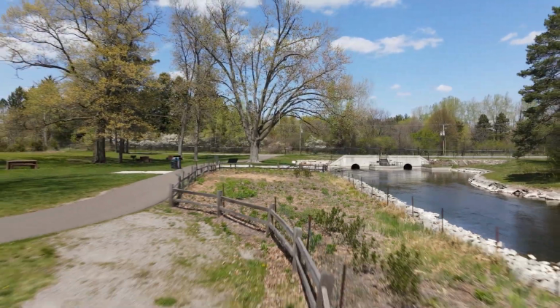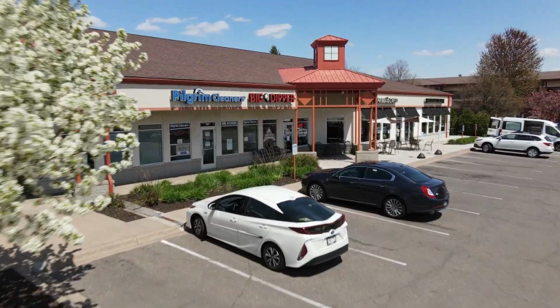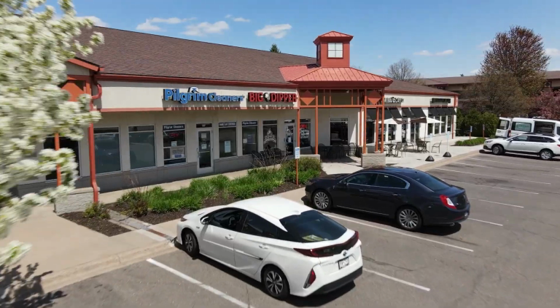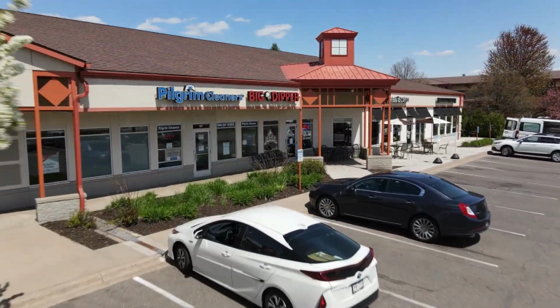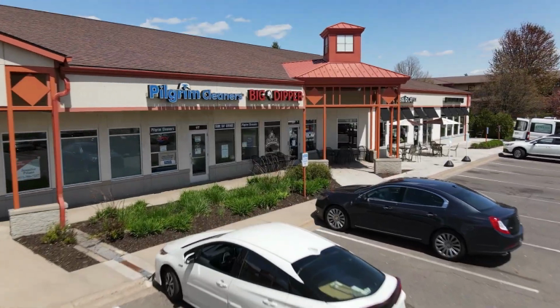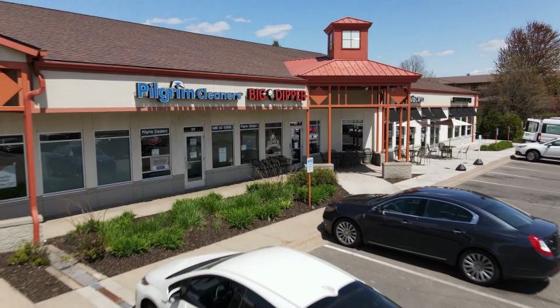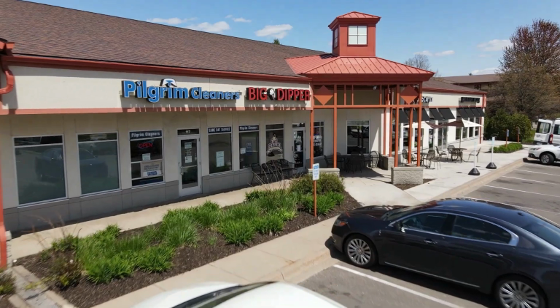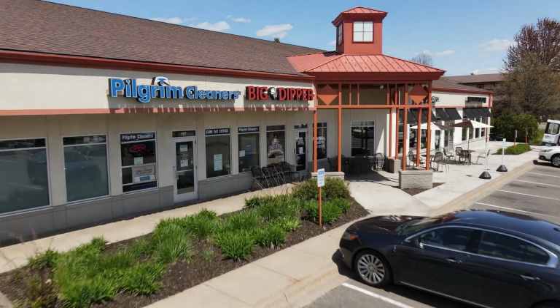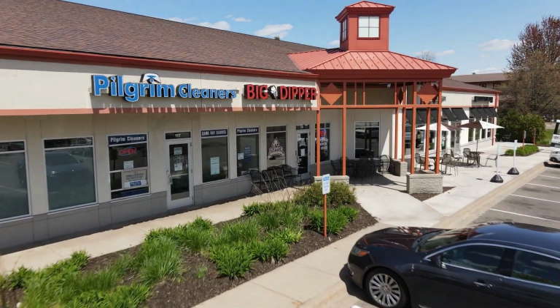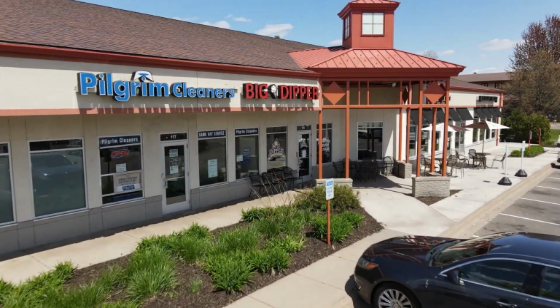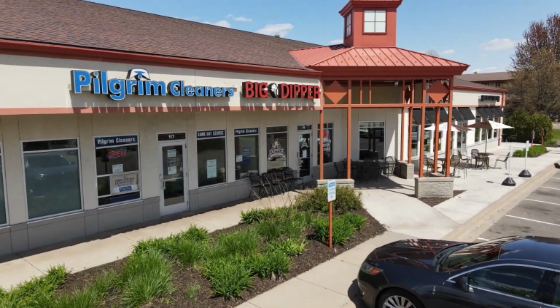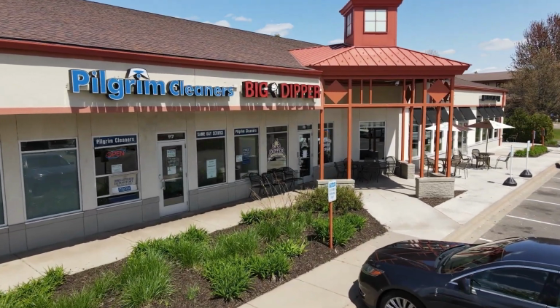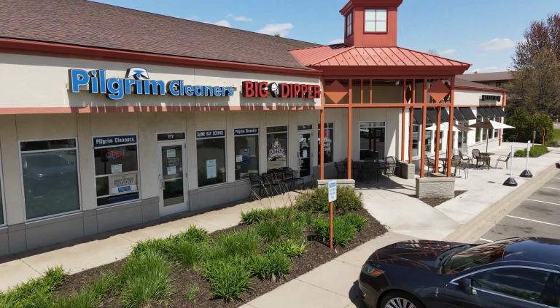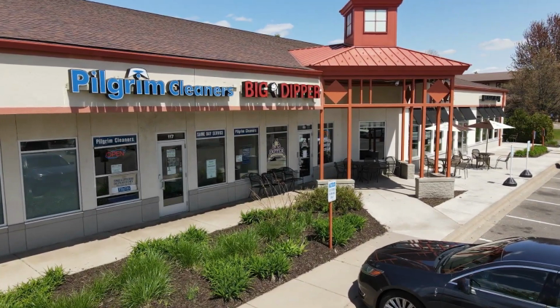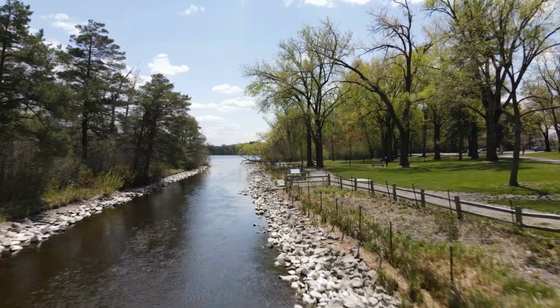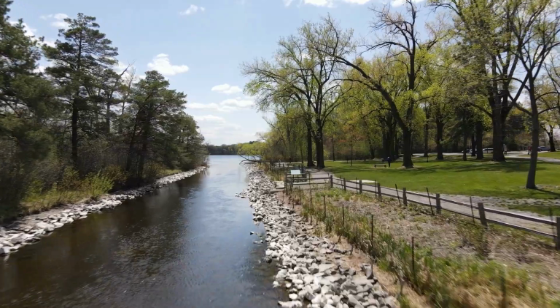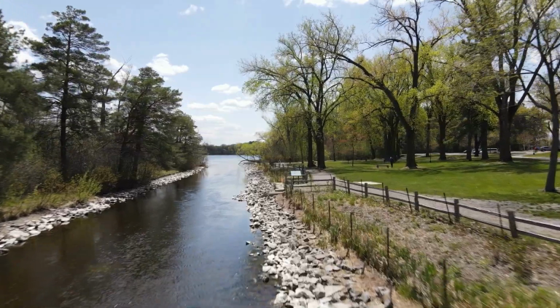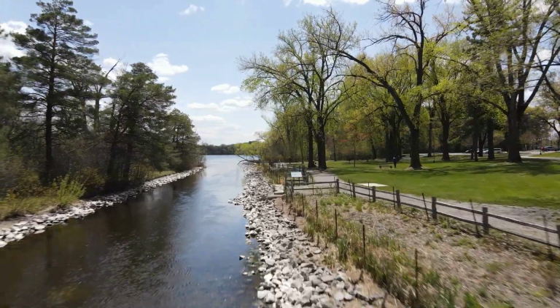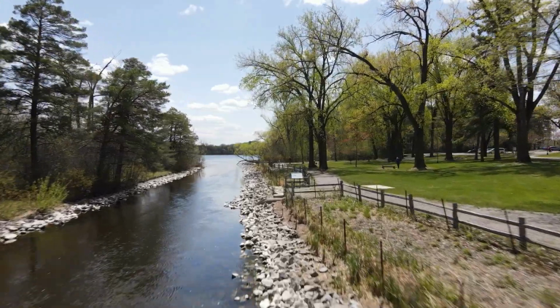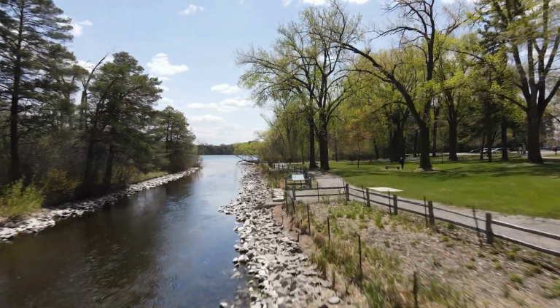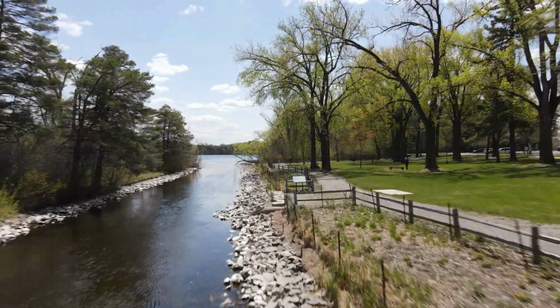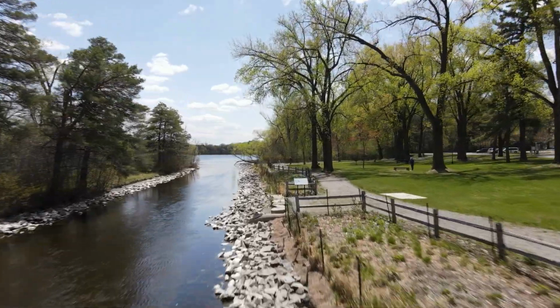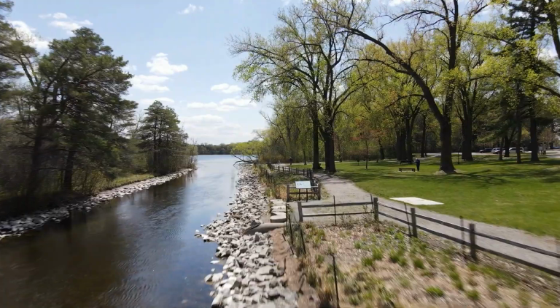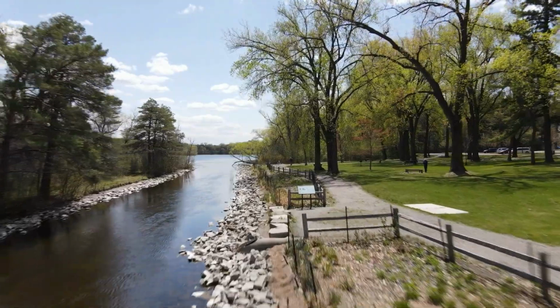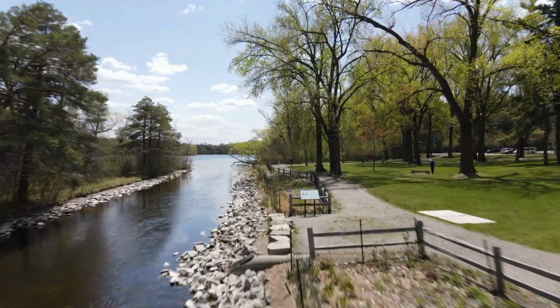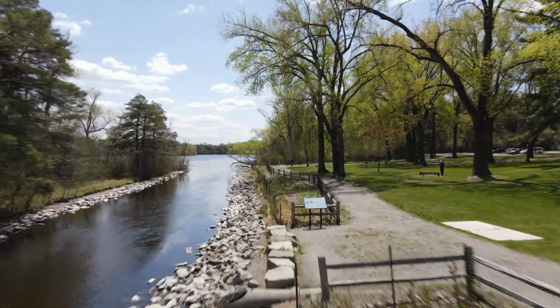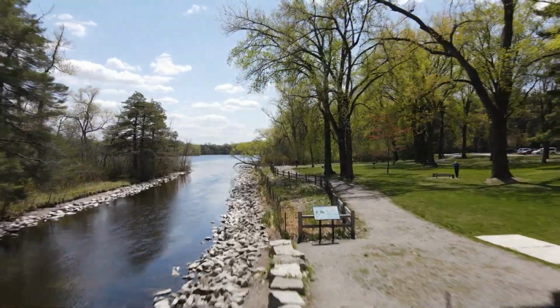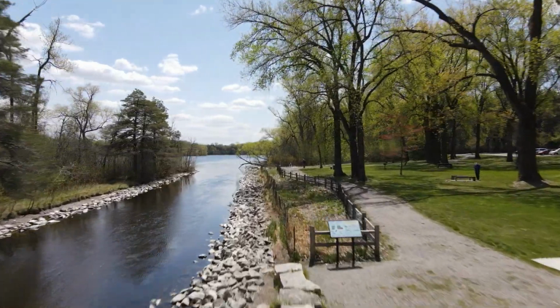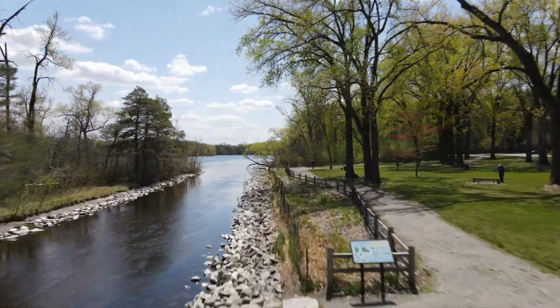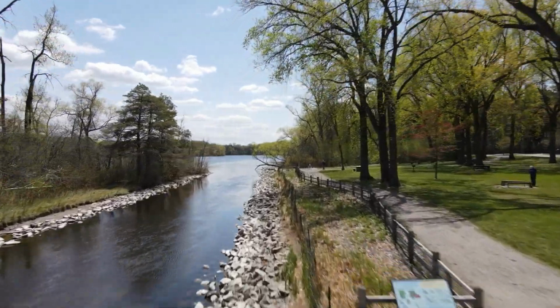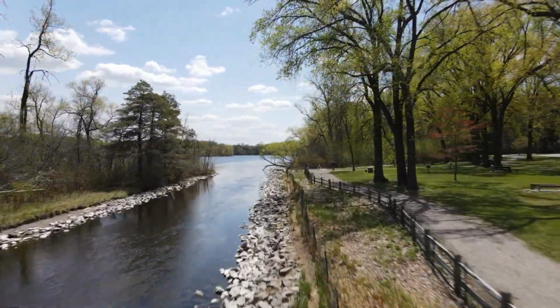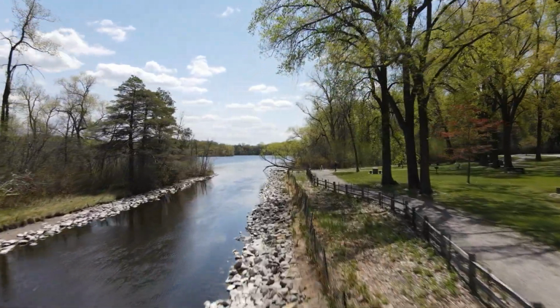As you pedal towards Sucker Lake Park, at the Hodgson Road Crossing, look for the Big Dipper Ice Cream Shop. The park and the trail here are on the lake's west shoreline and offer many activities including a nature trail.